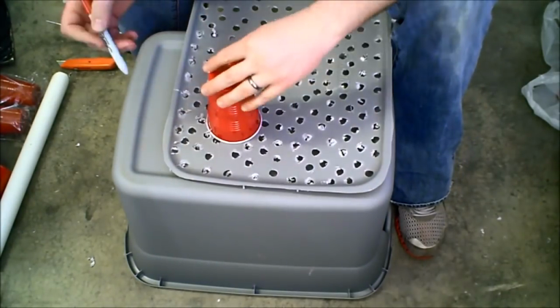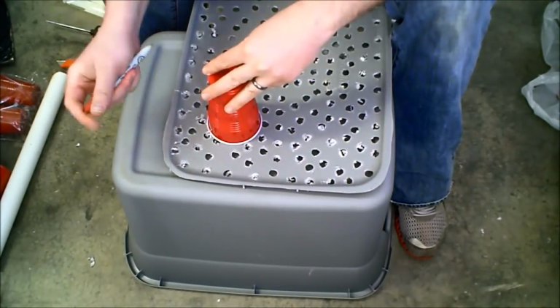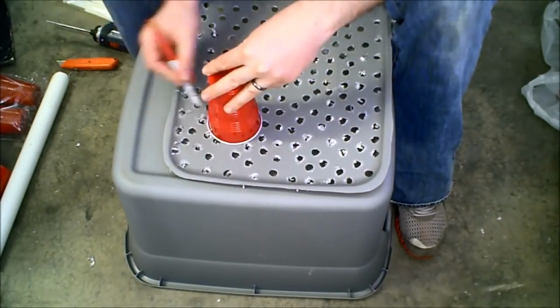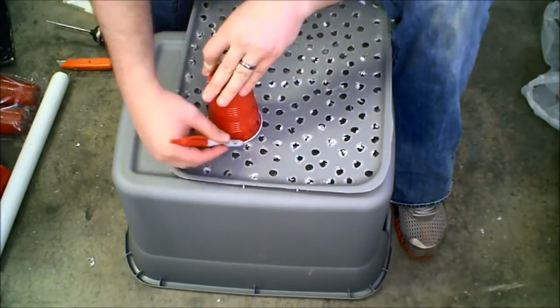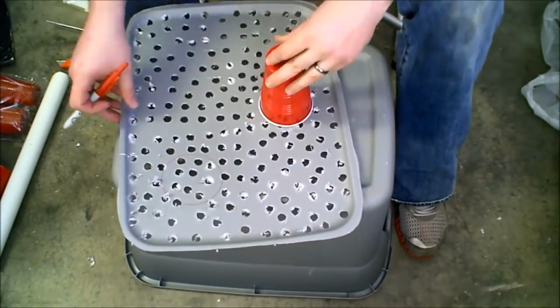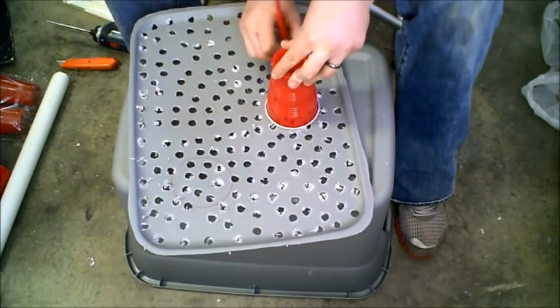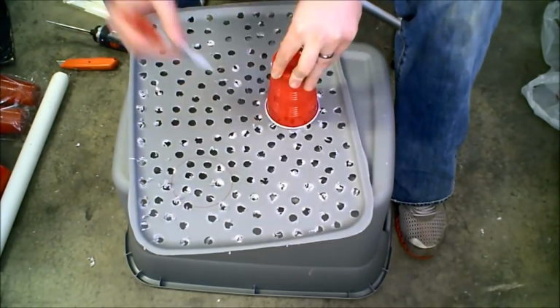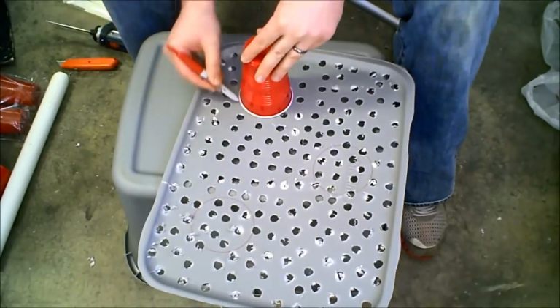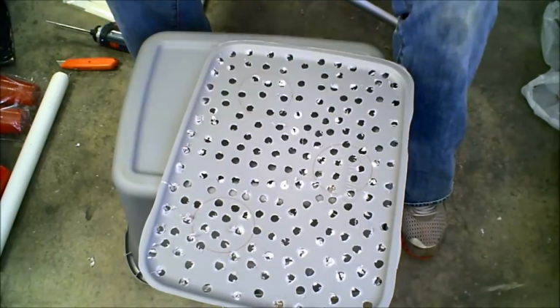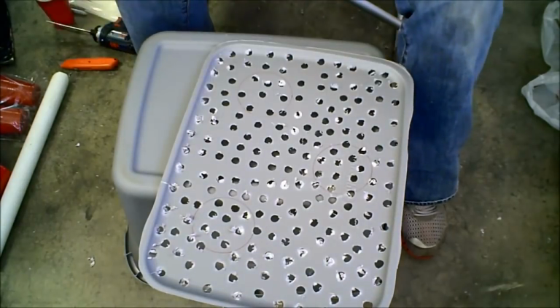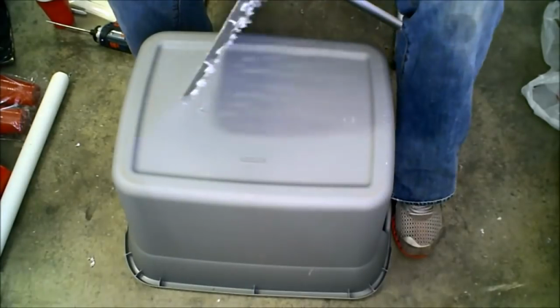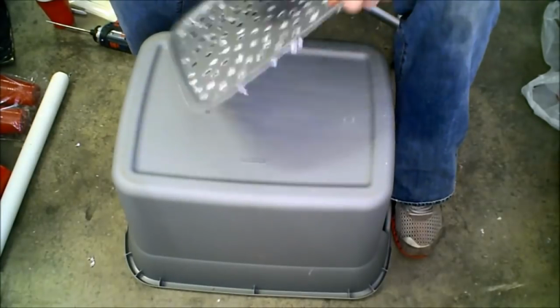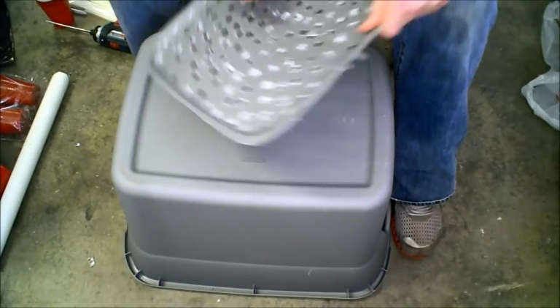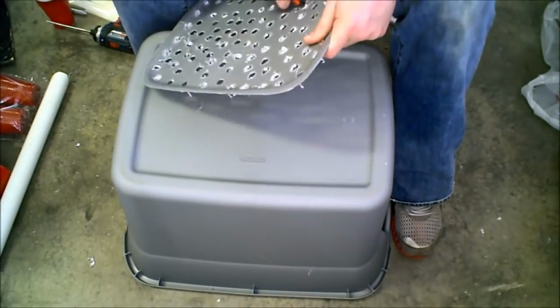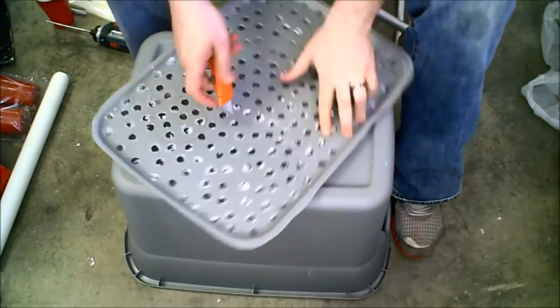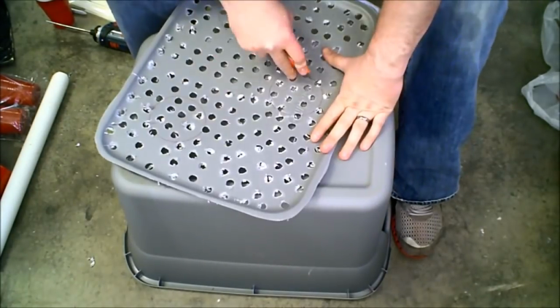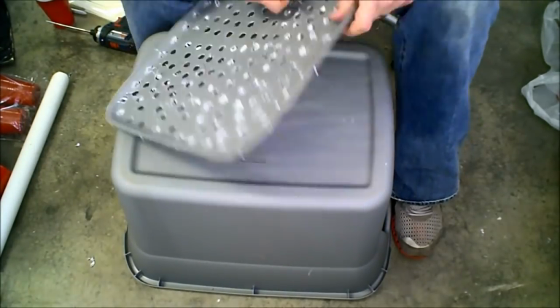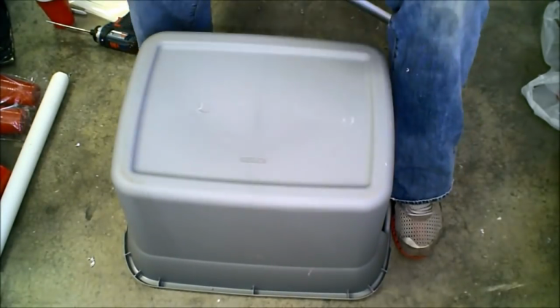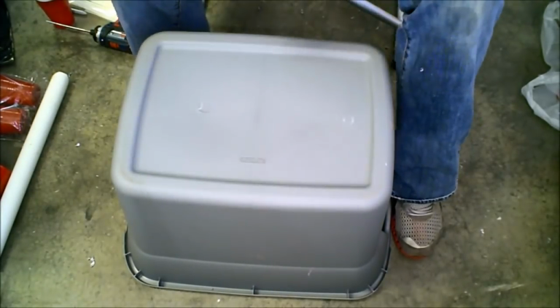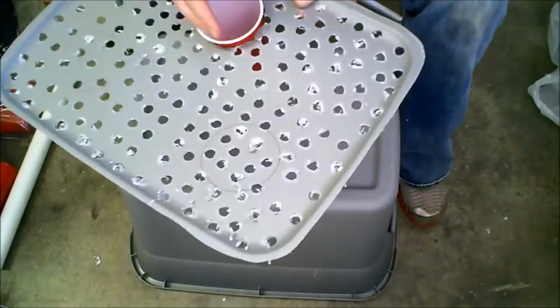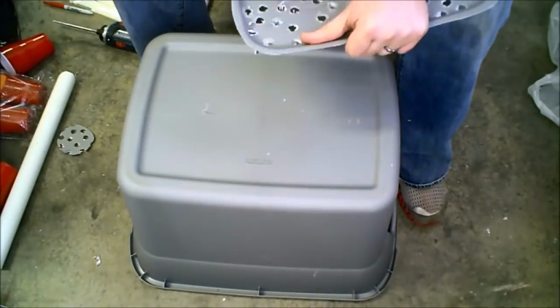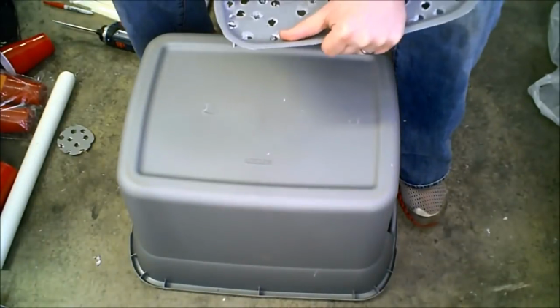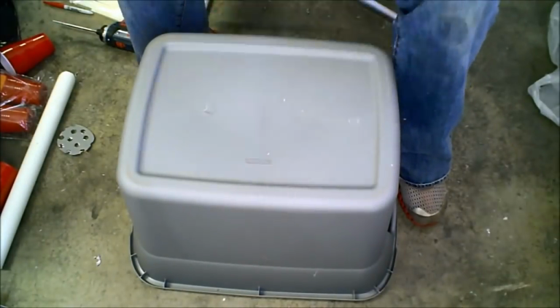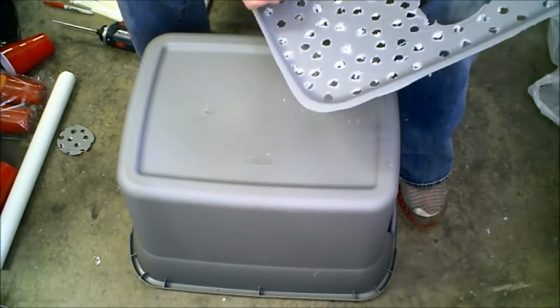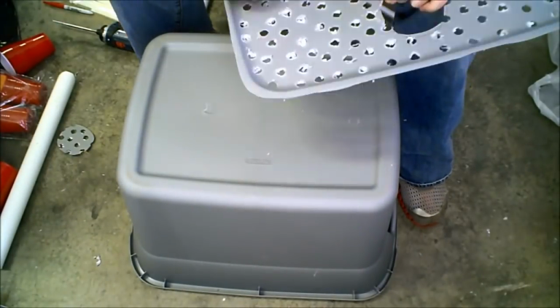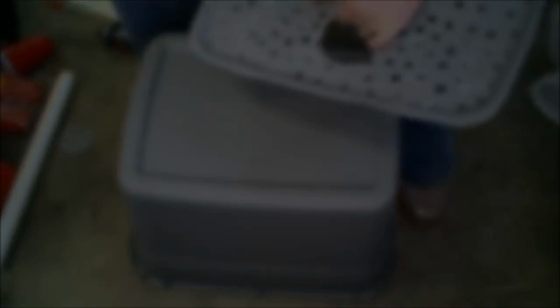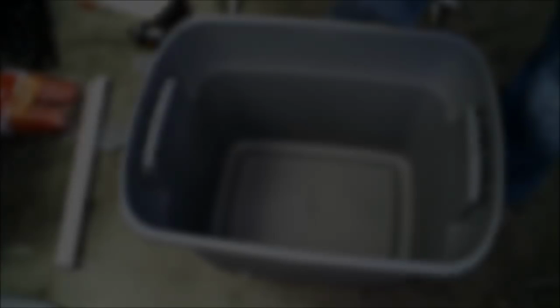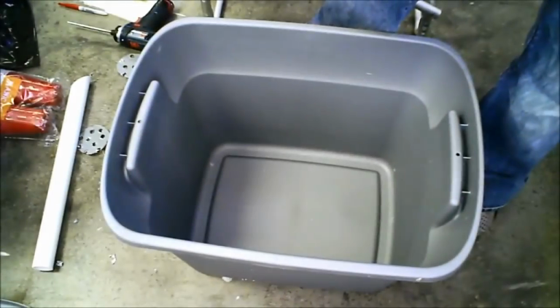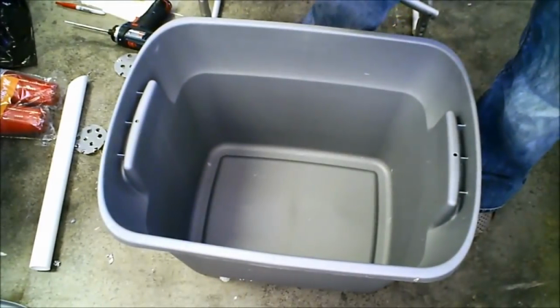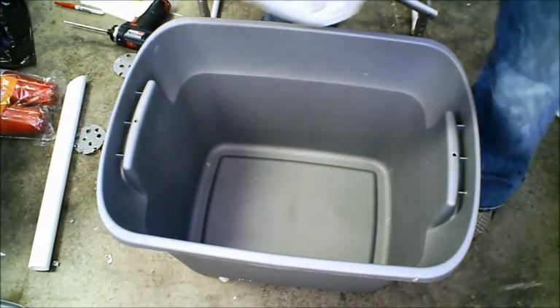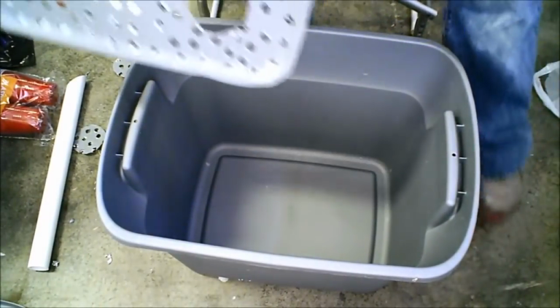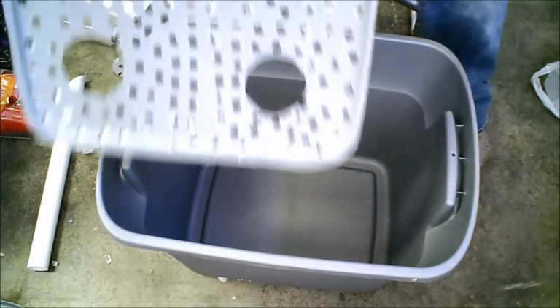To save time, I'm tracing around the outside of these Solo cups. You need the hole a little bit smaller than that so that the rim of the Solo cup can rest in the hole.